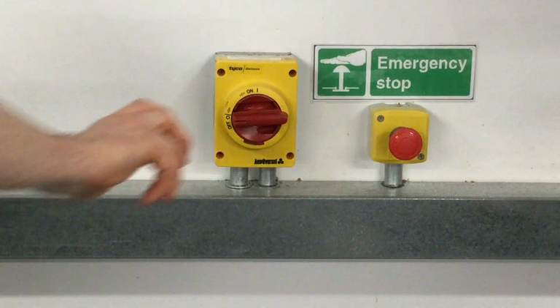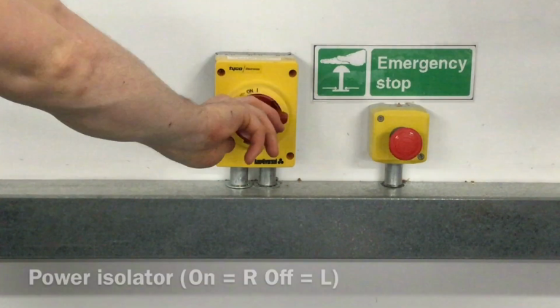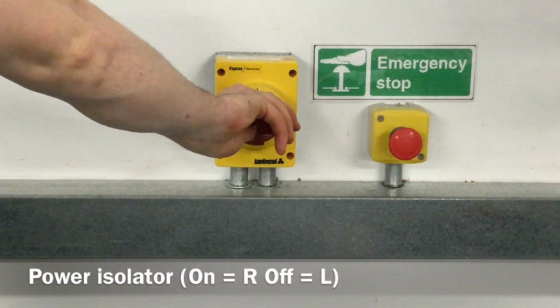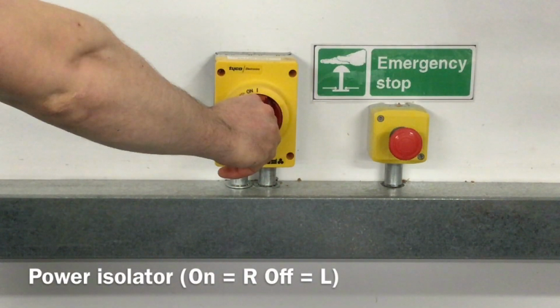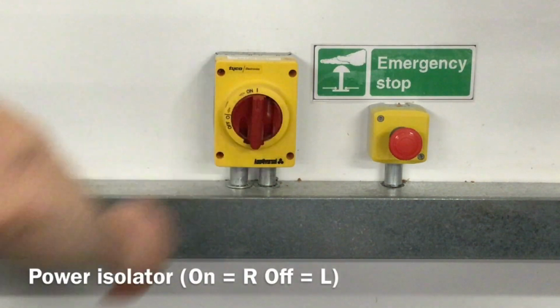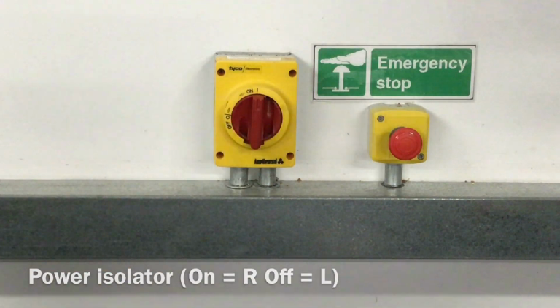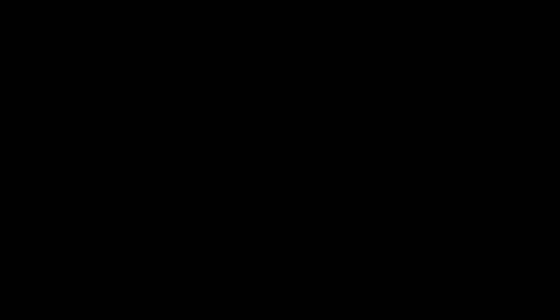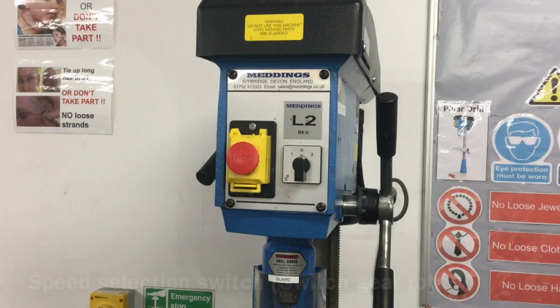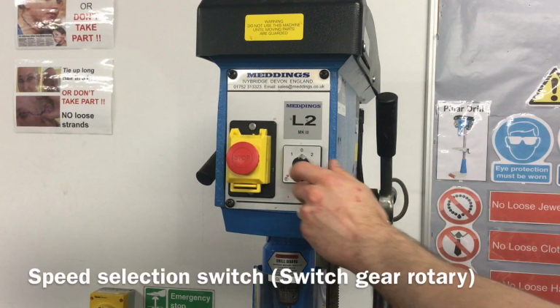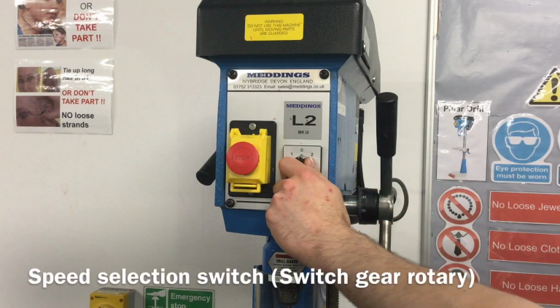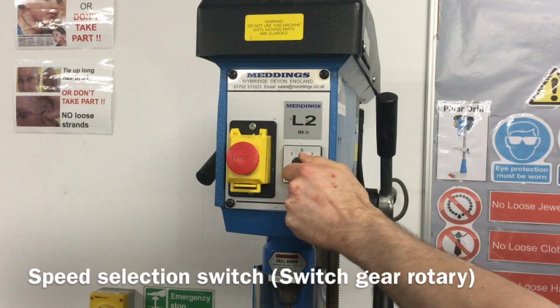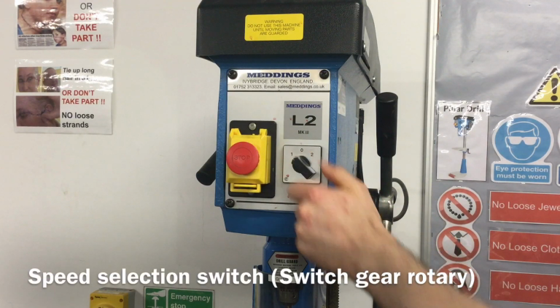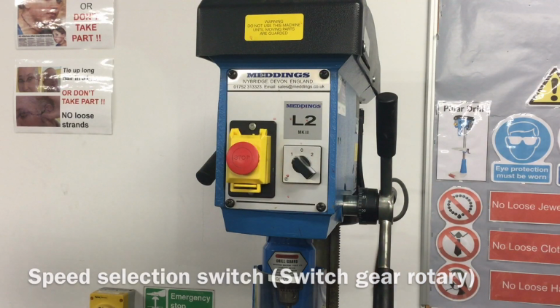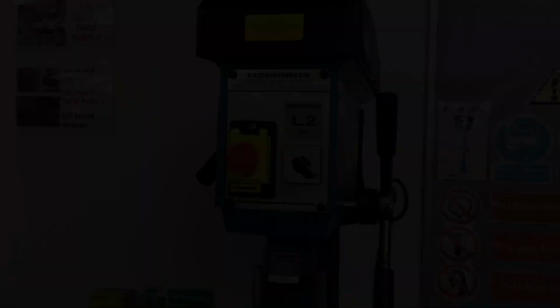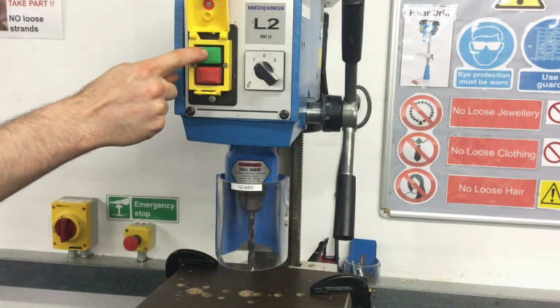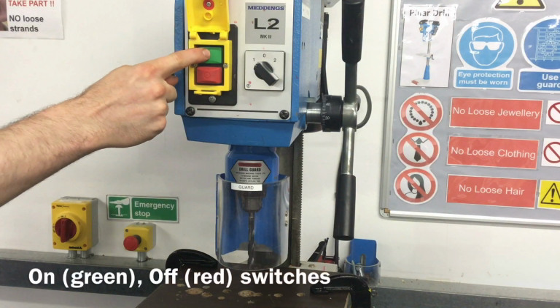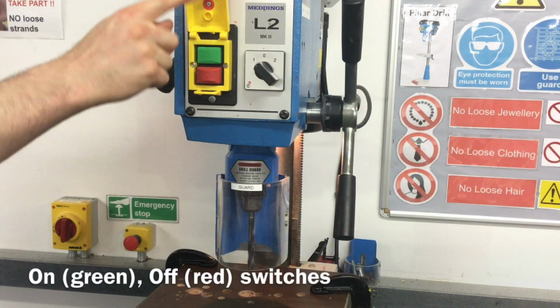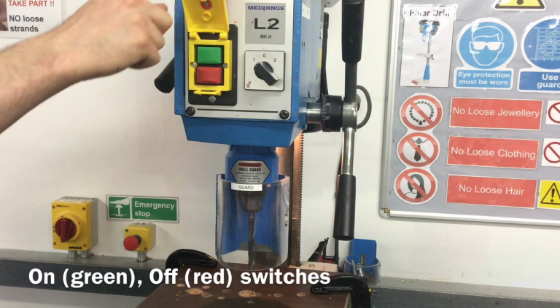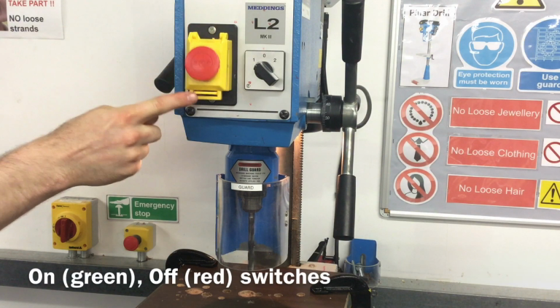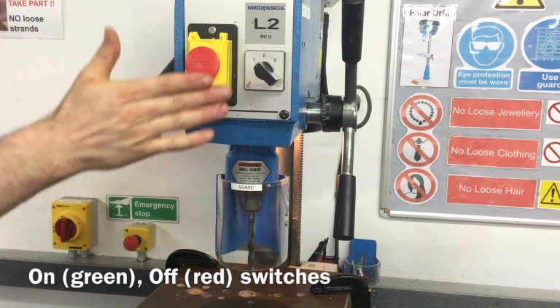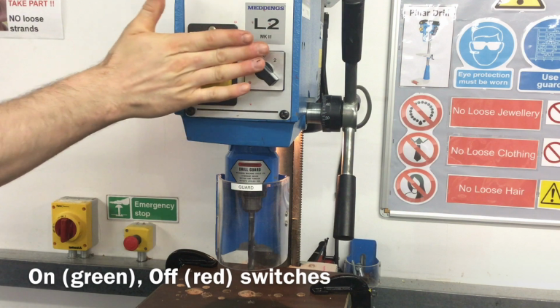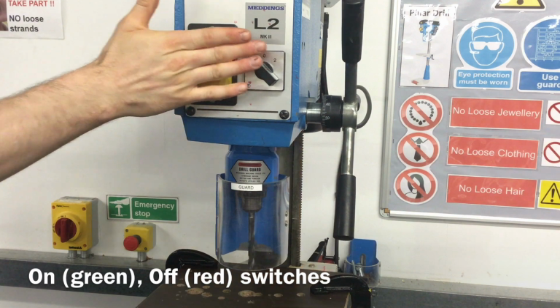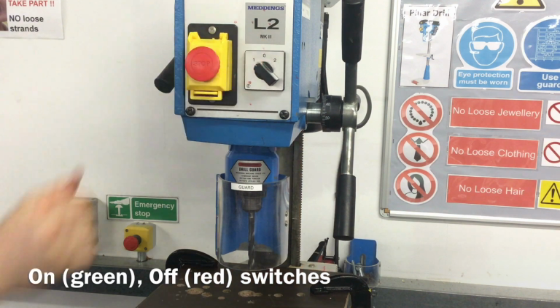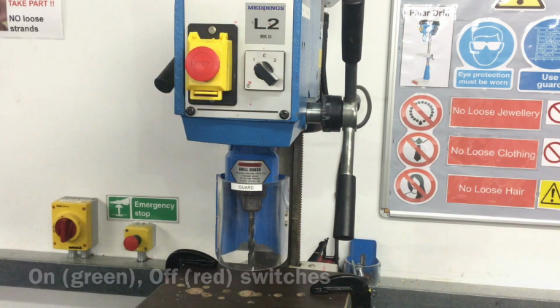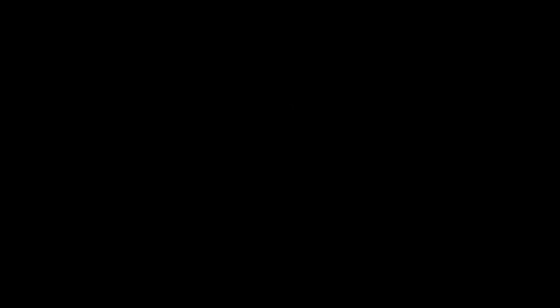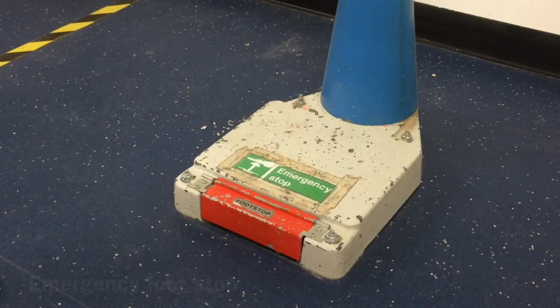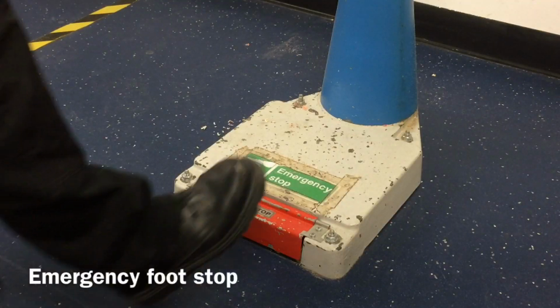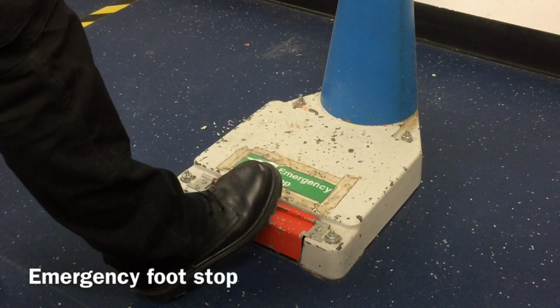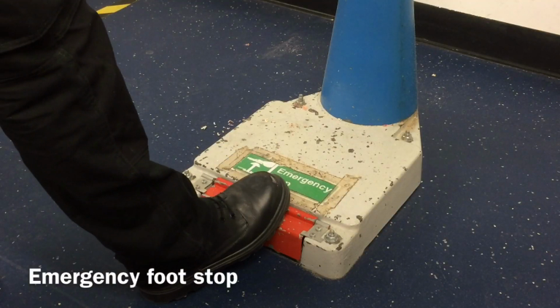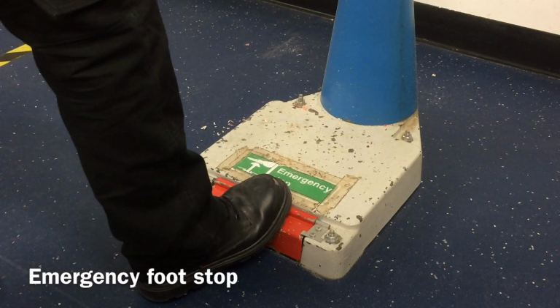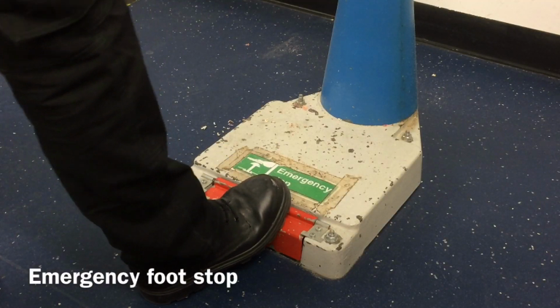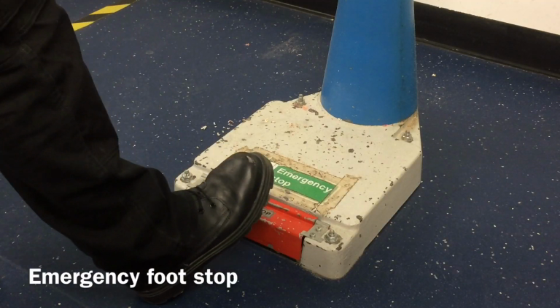The power isolator switch, the rotary speed selection switch, the green on and red off switches, and the emergency foot stop pedal.